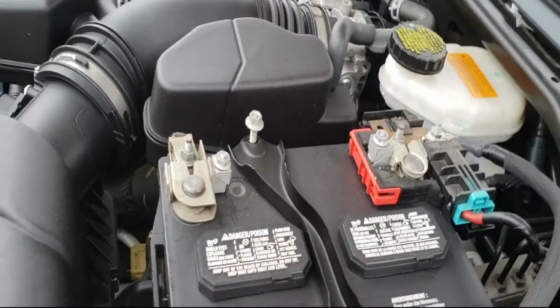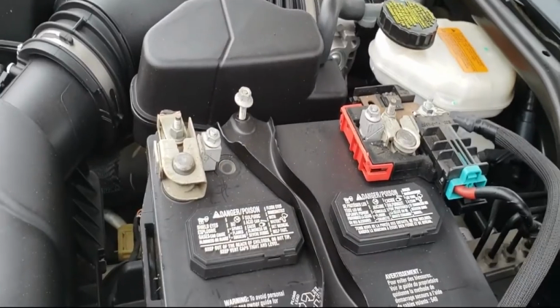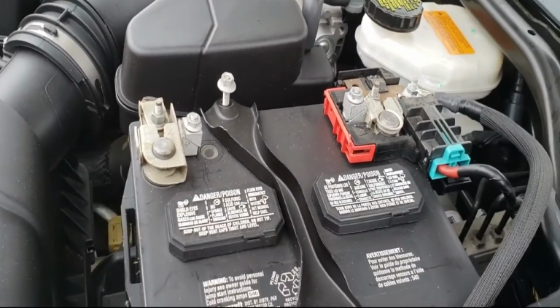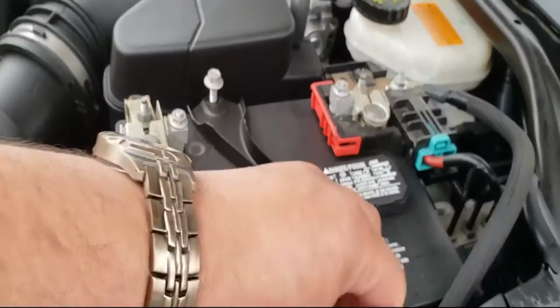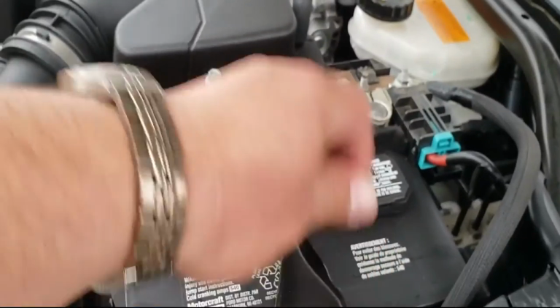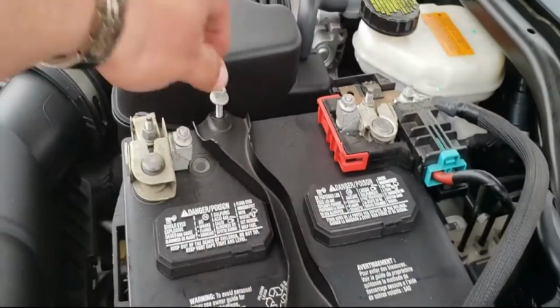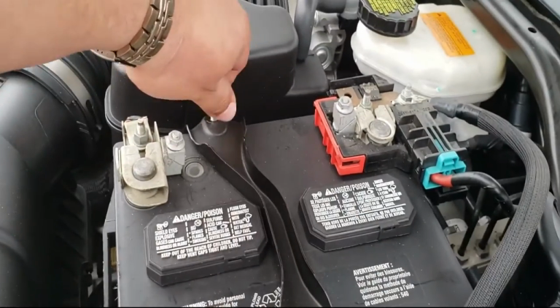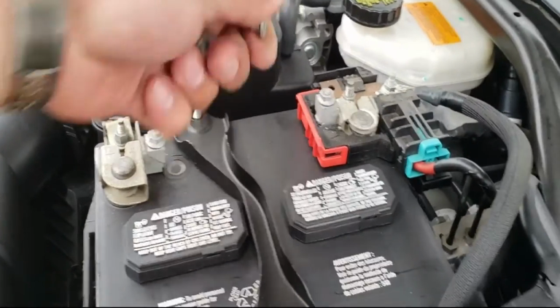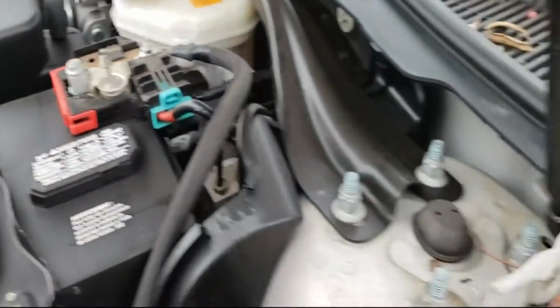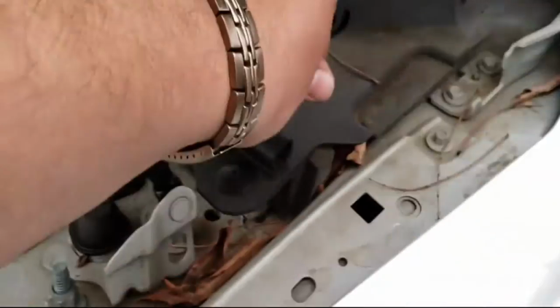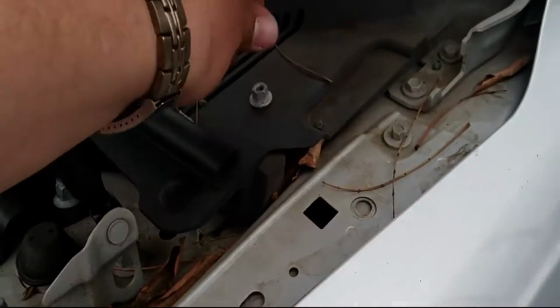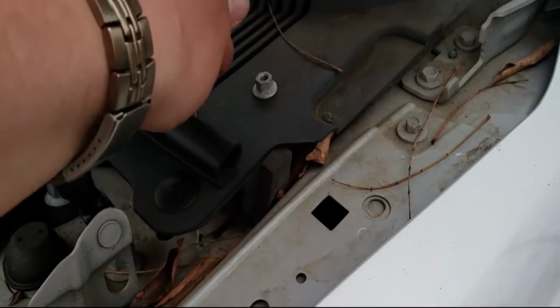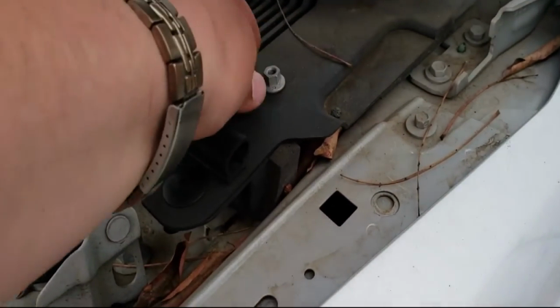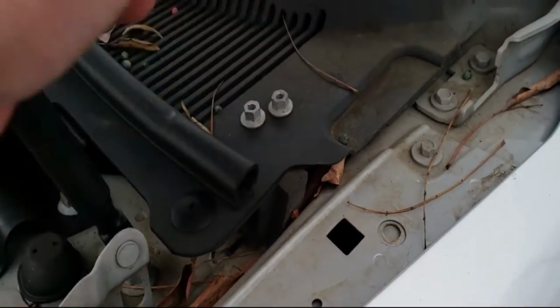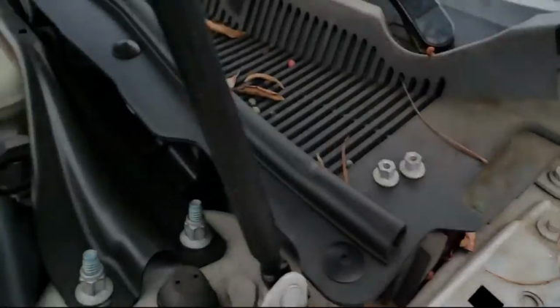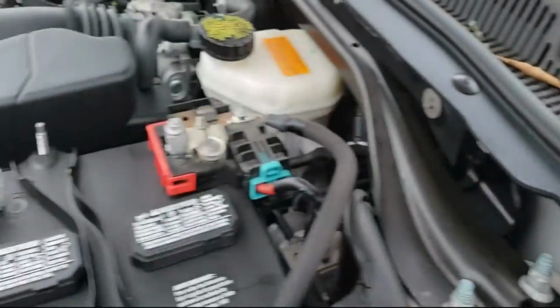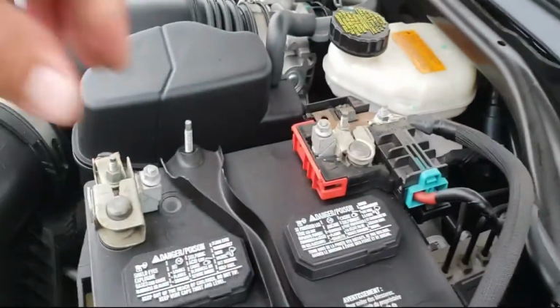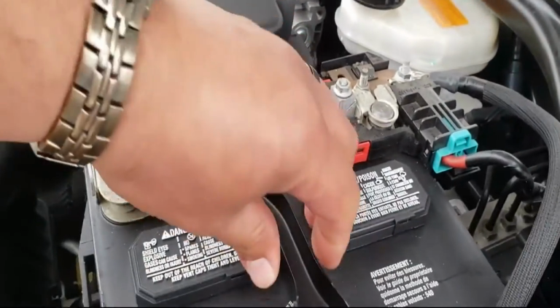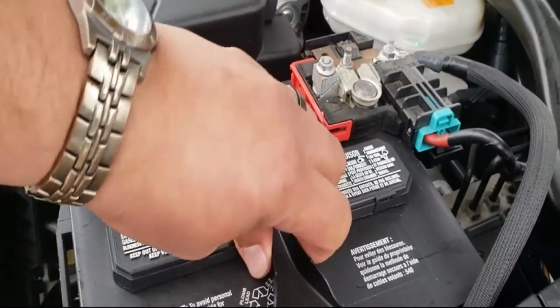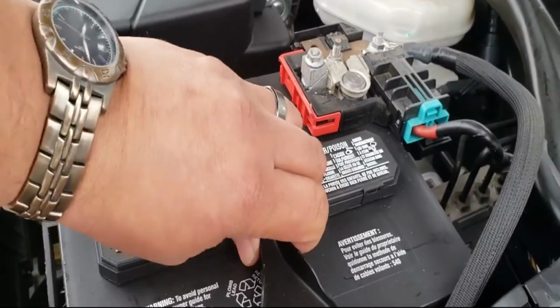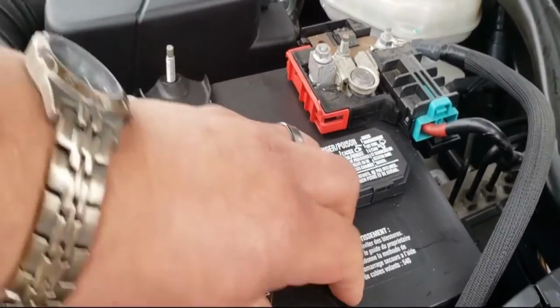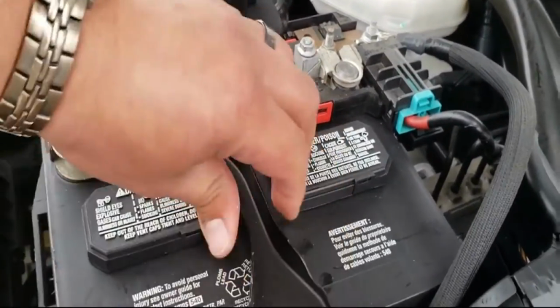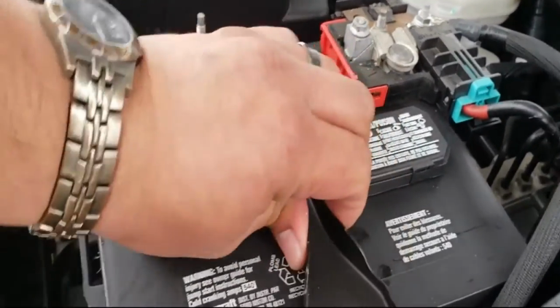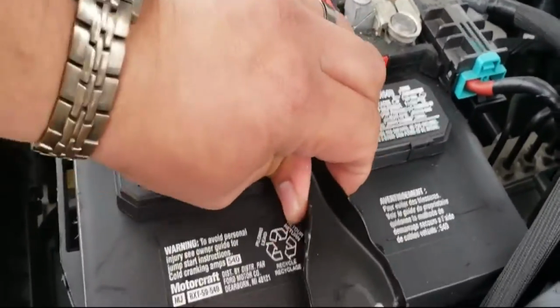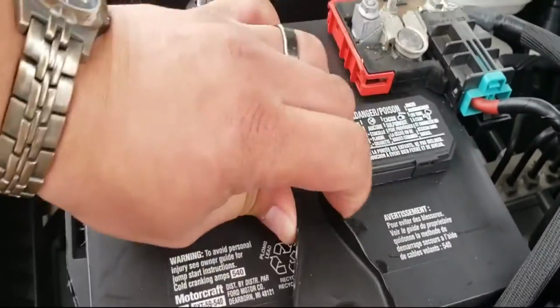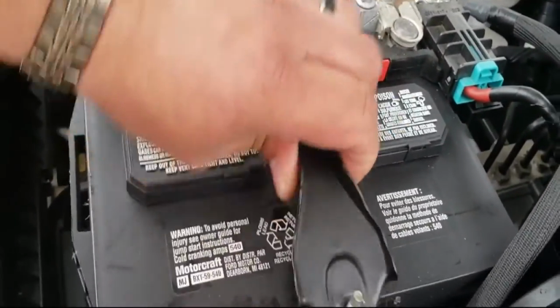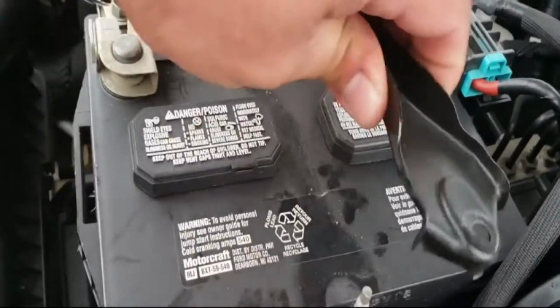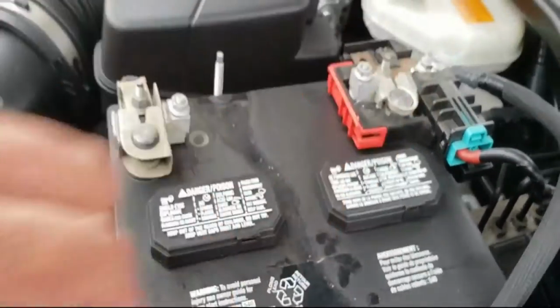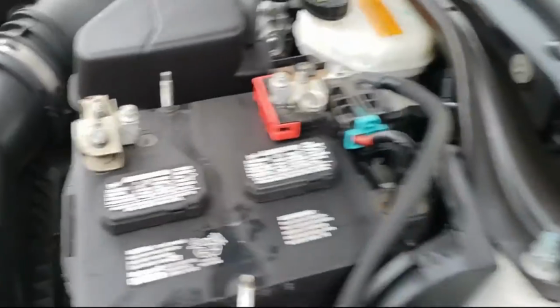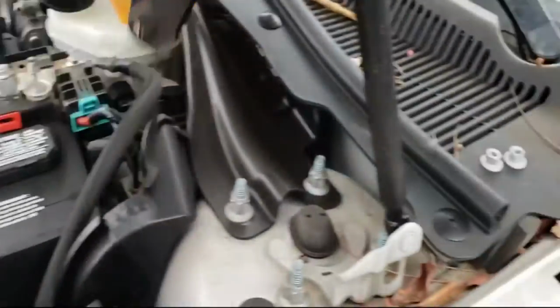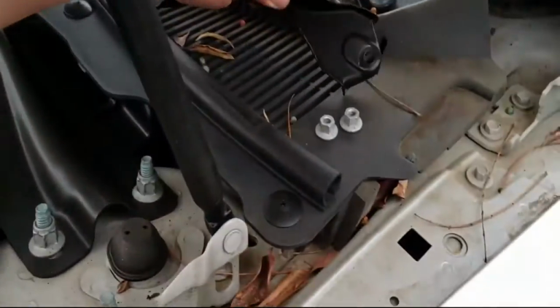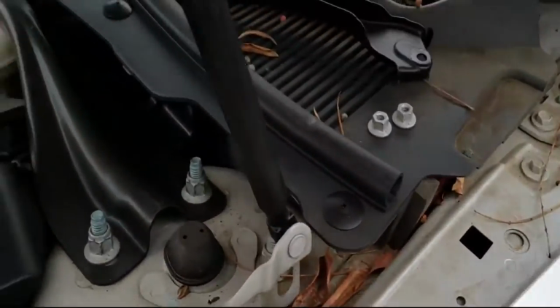You want to make sure you don't drop these — put them in a nice safe location. The next thing we're going to do is remove the battery bracket, just wiggle it back and forth, and put the battery bracket to the side.